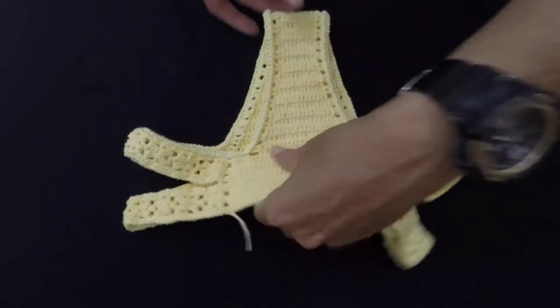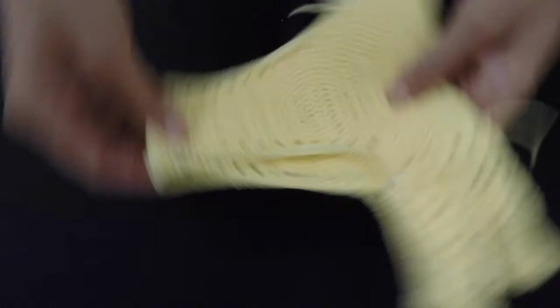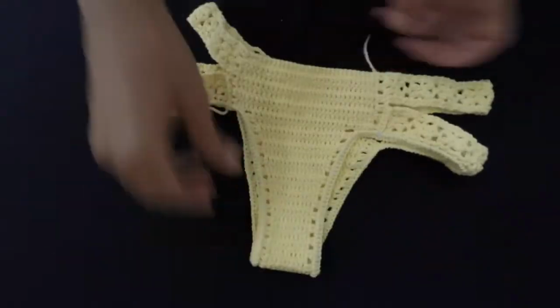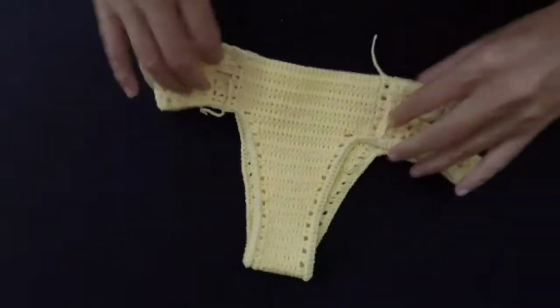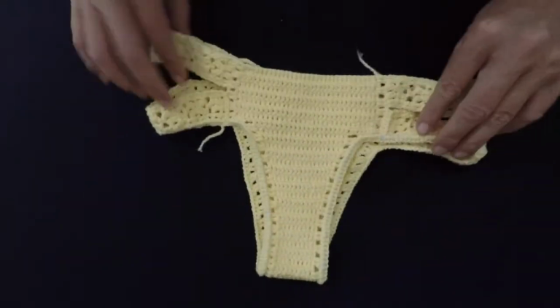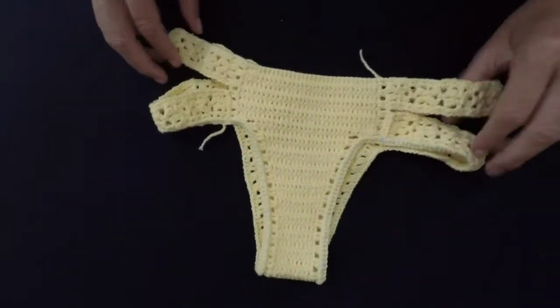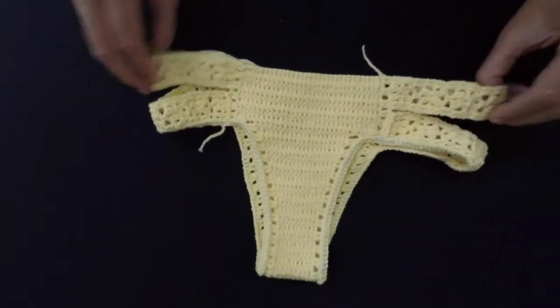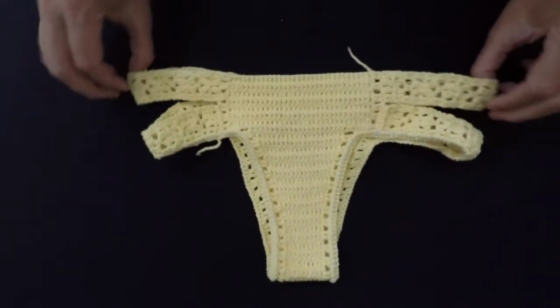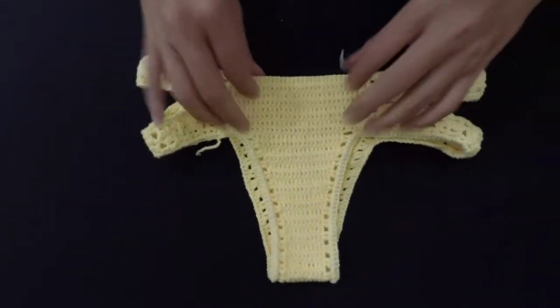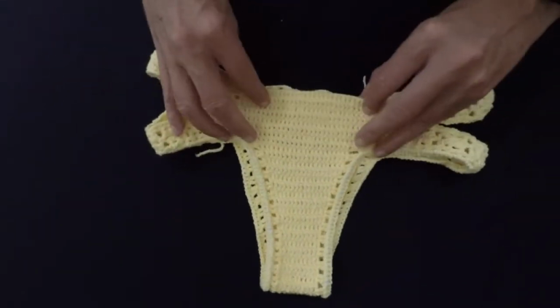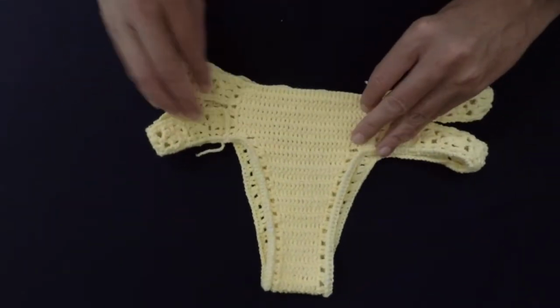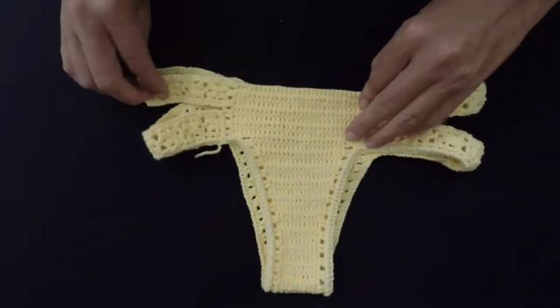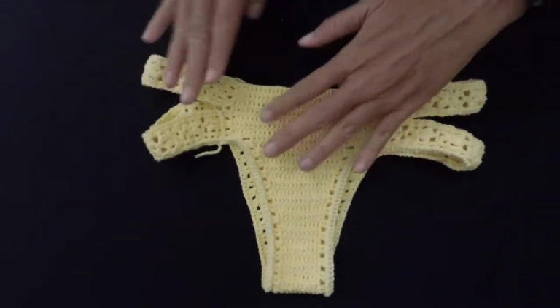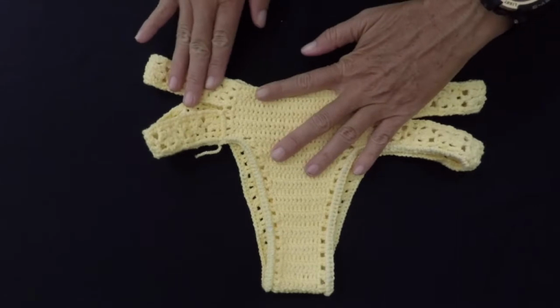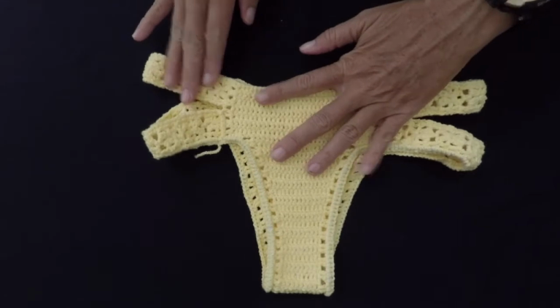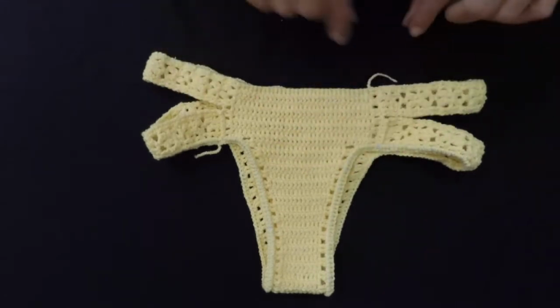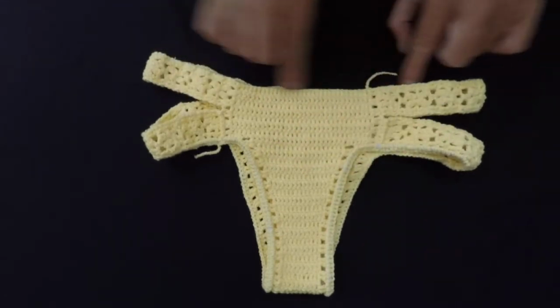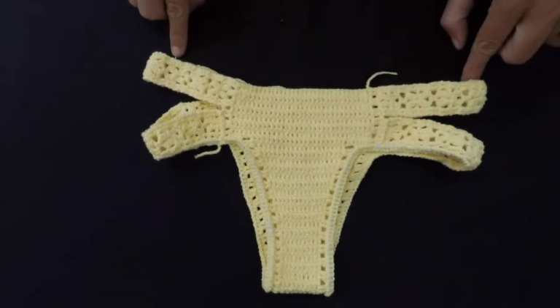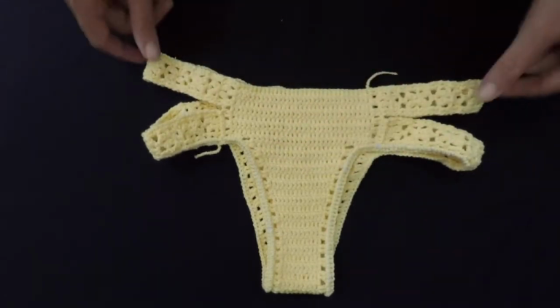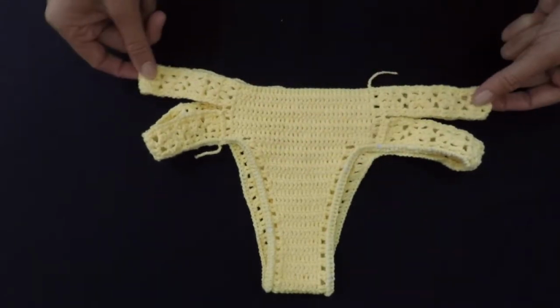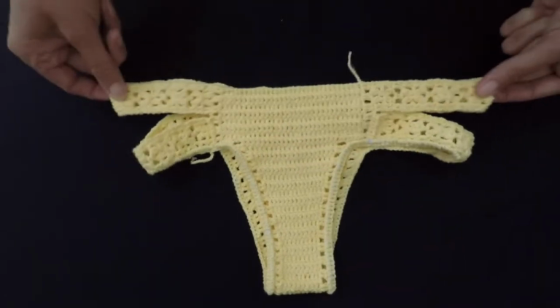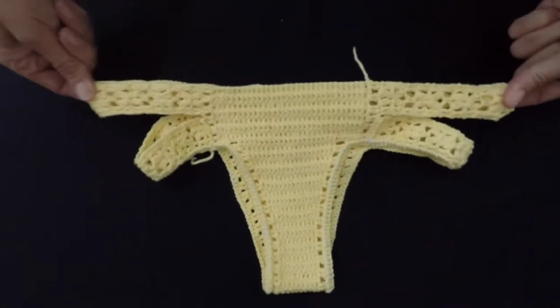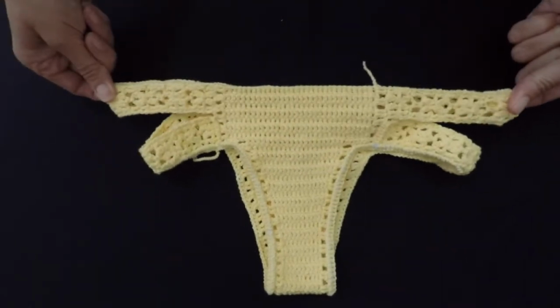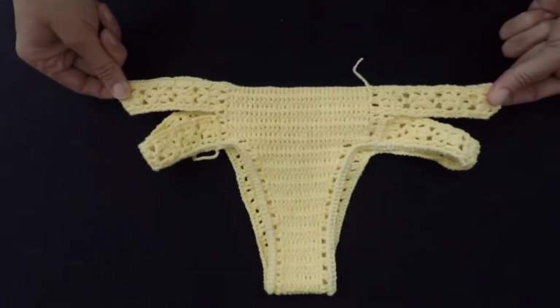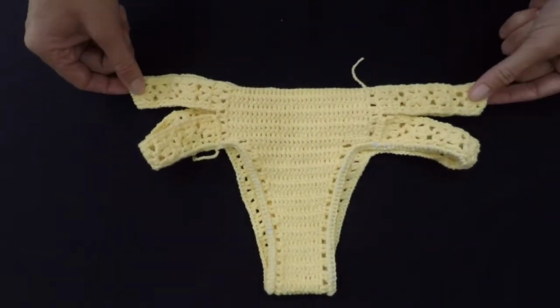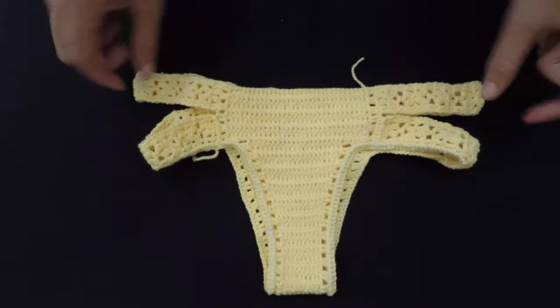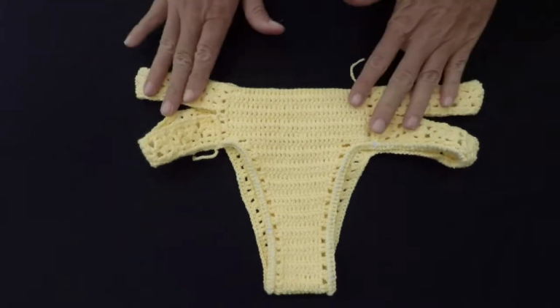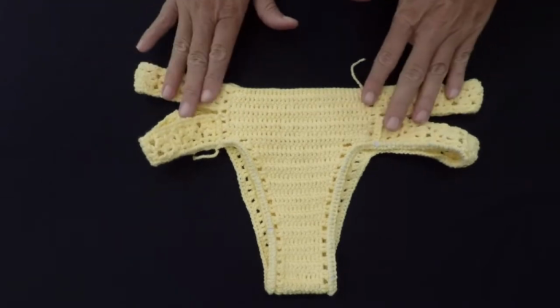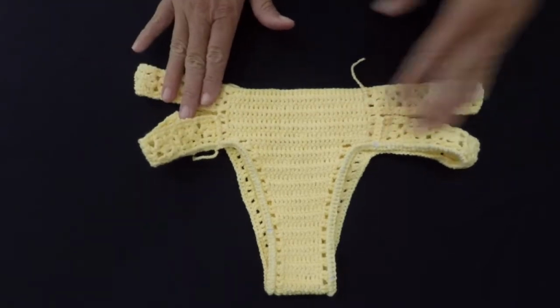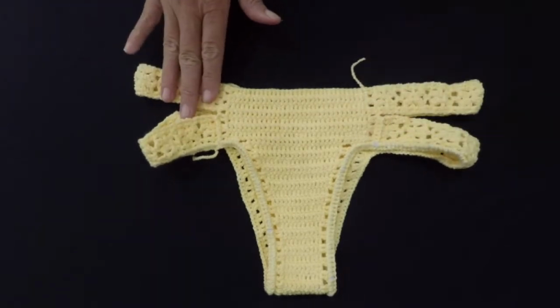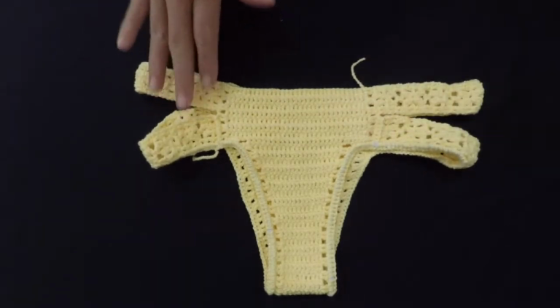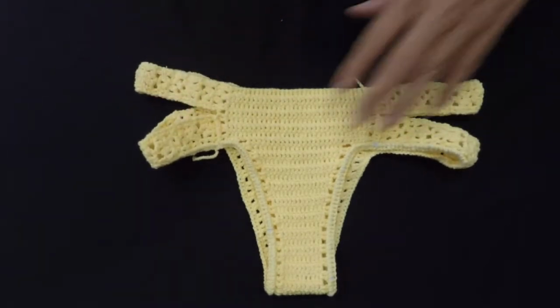Now, before I finish the bikini here on the top, before I put the elastic here, which tightly finishes it.